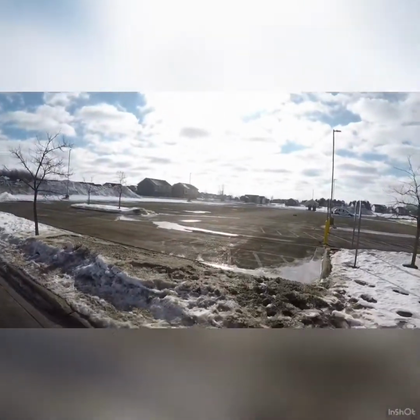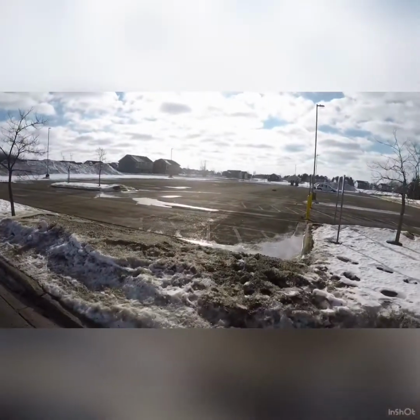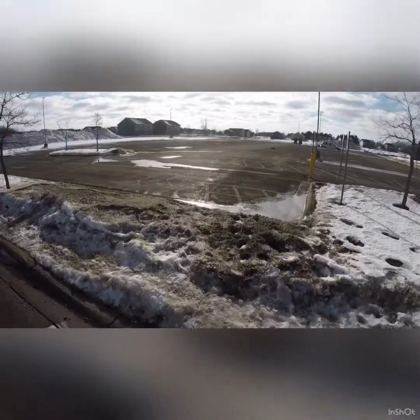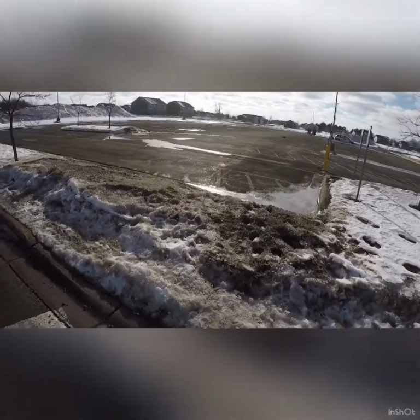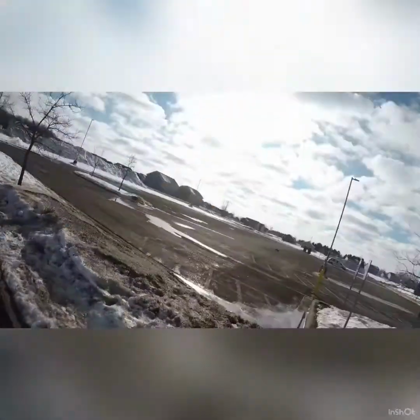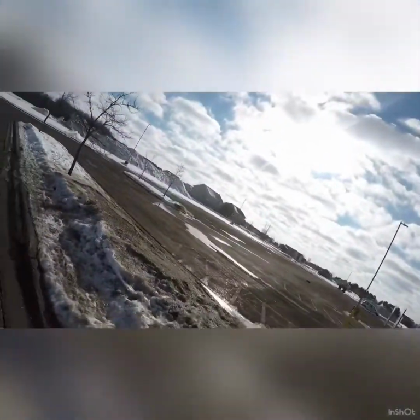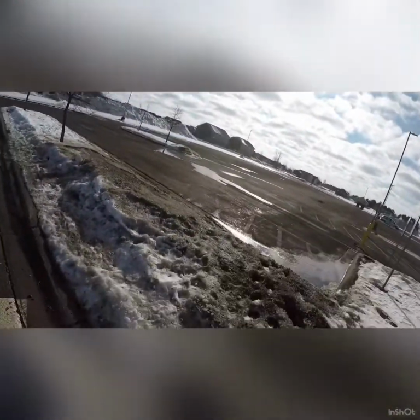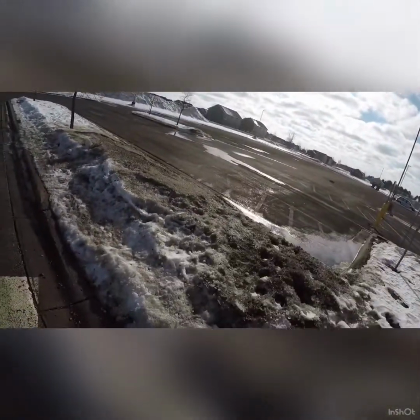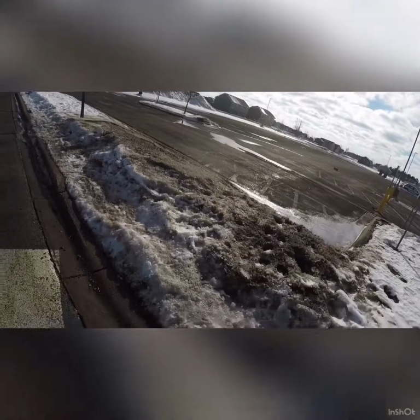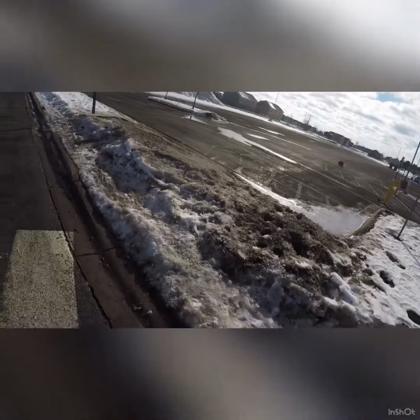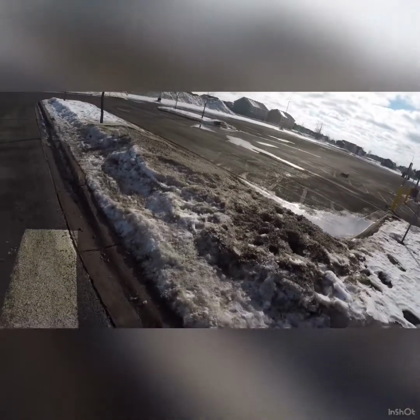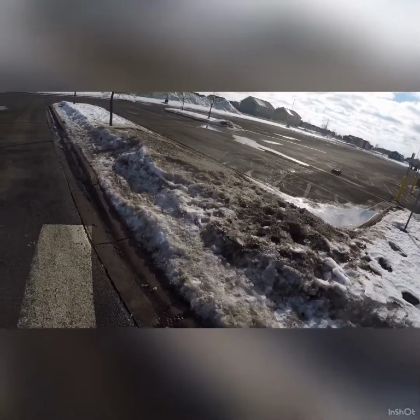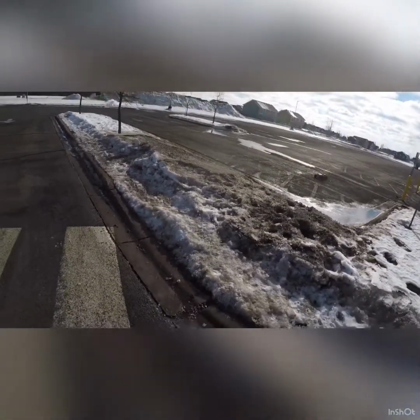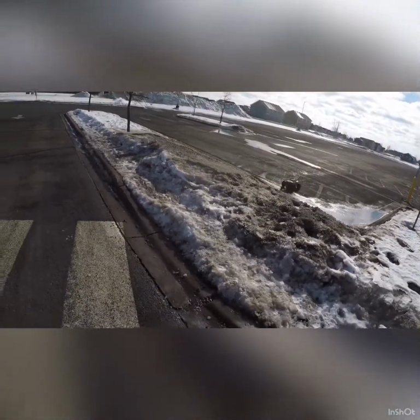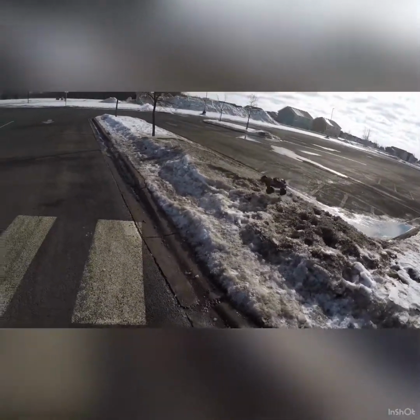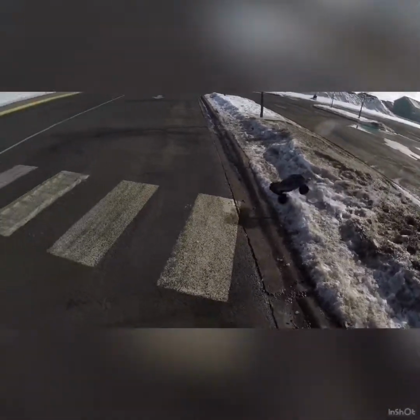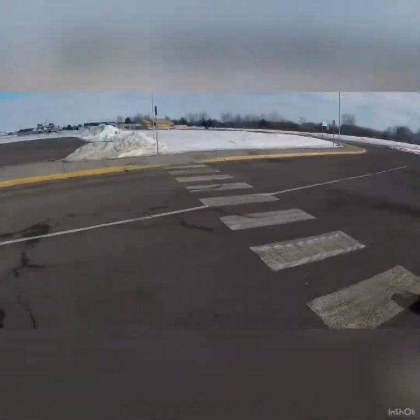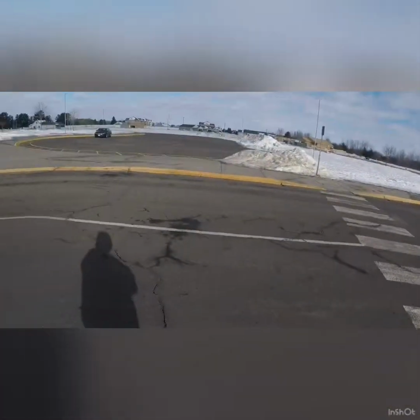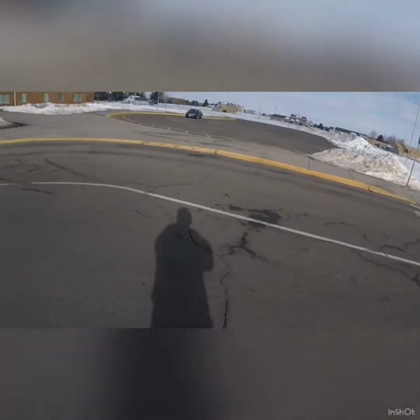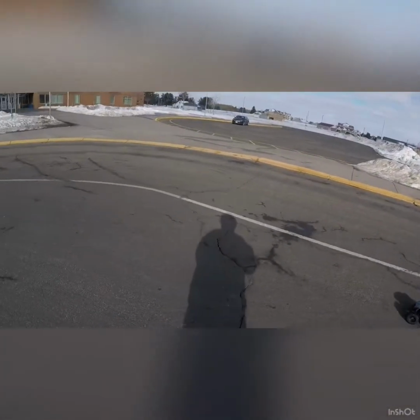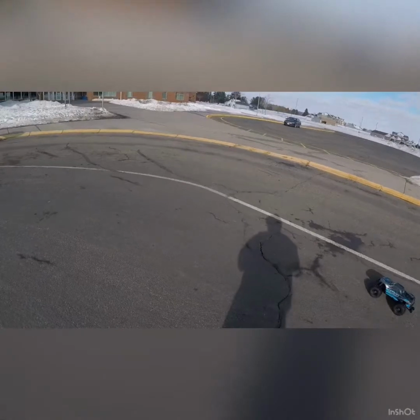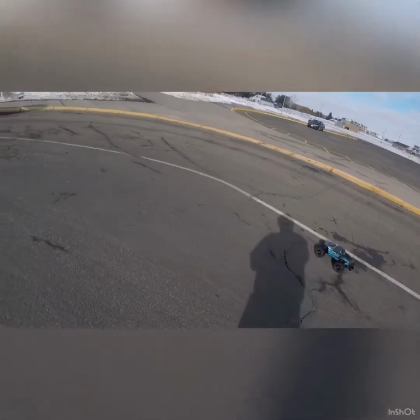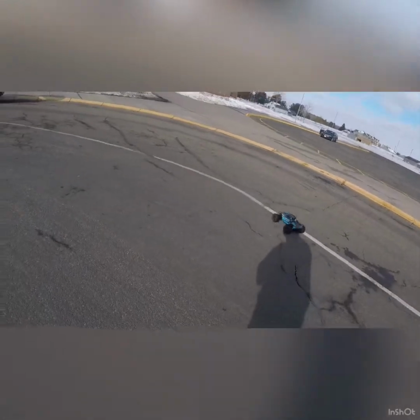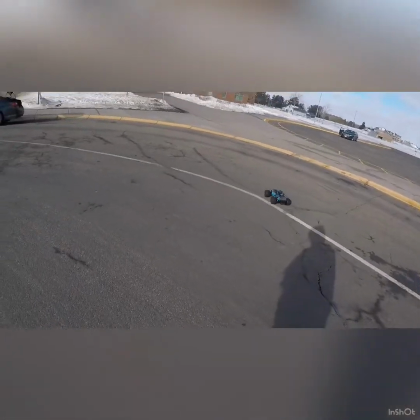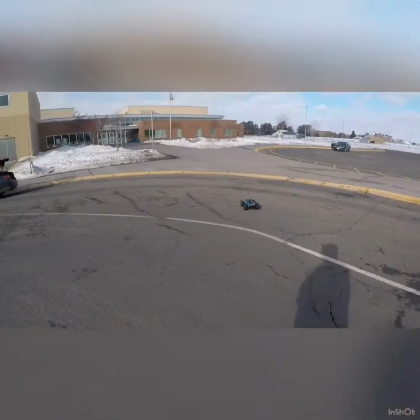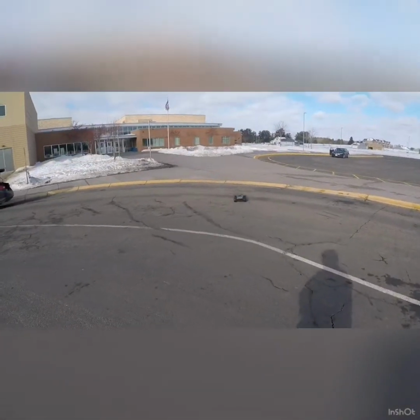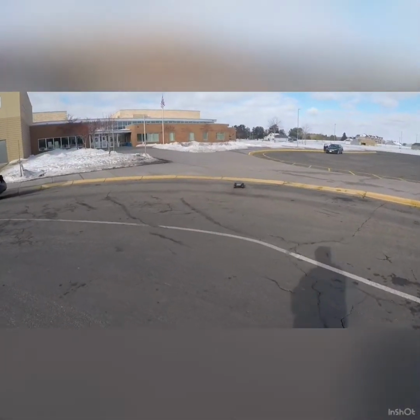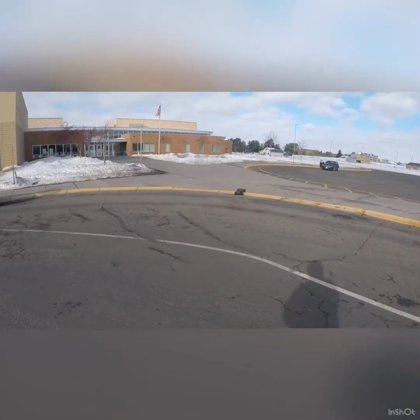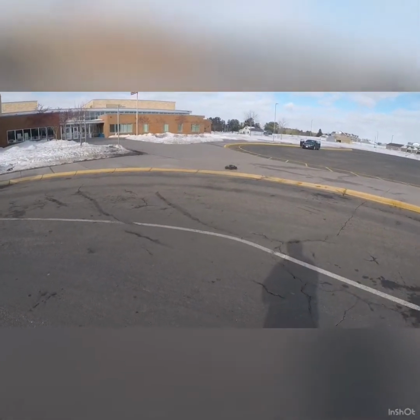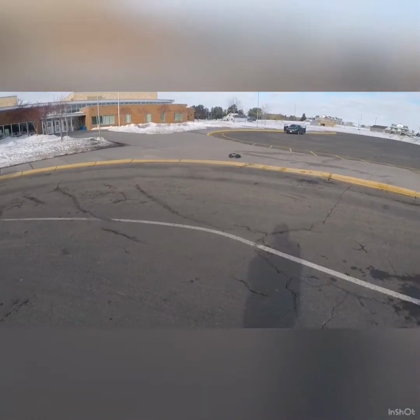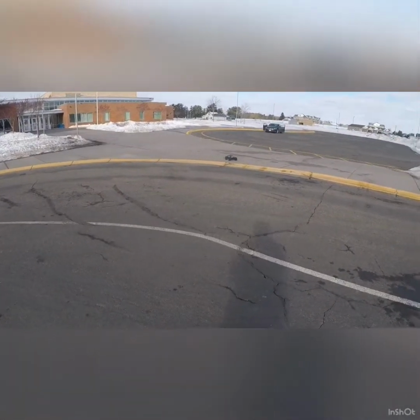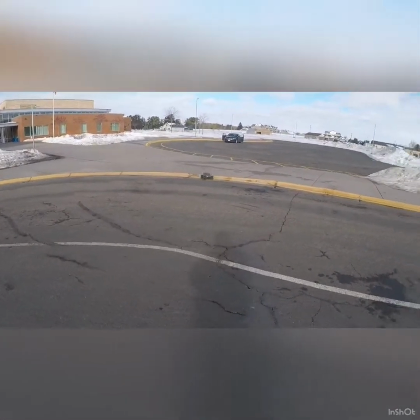Look at that sun — it's been so long since I've seen the sun here in Minnesota. That is beautiful. It's like 9 or 10 in the morning right now, something like that.